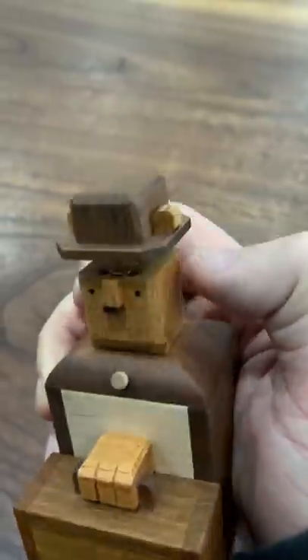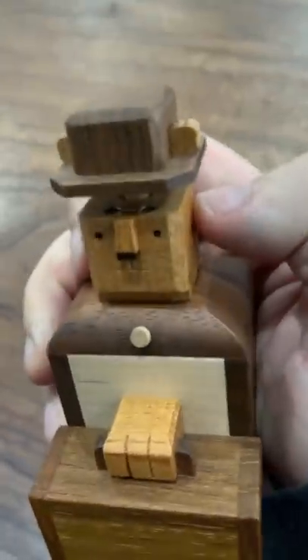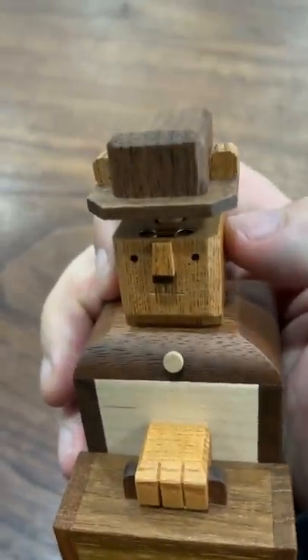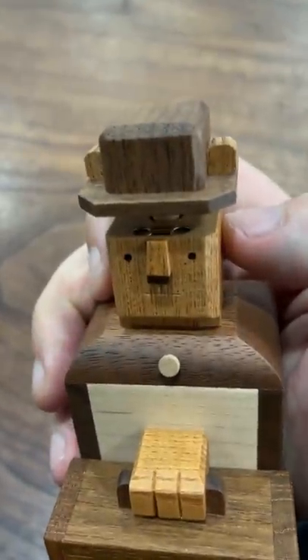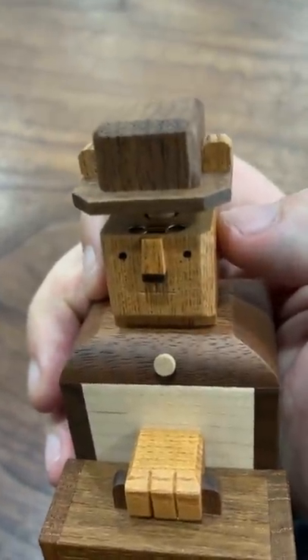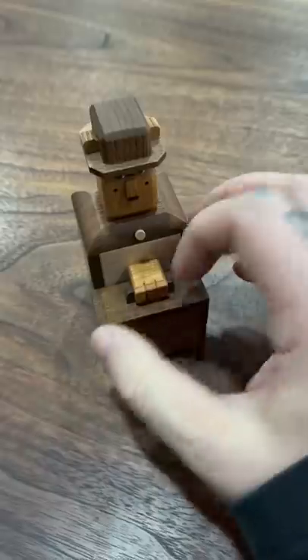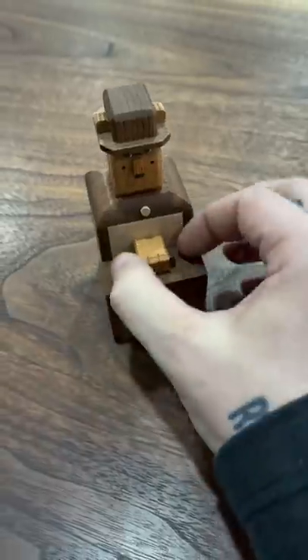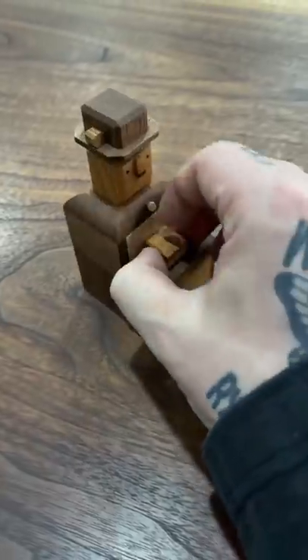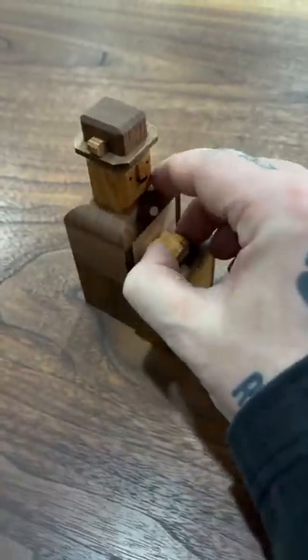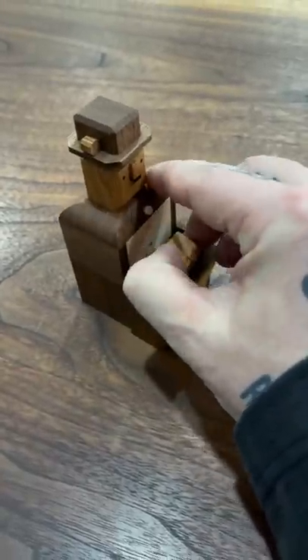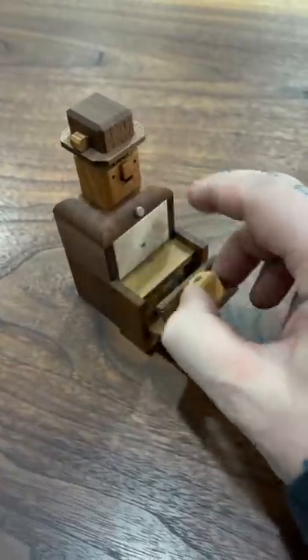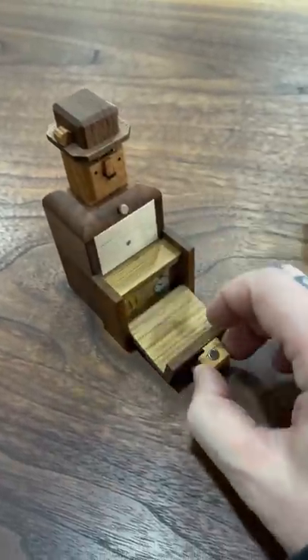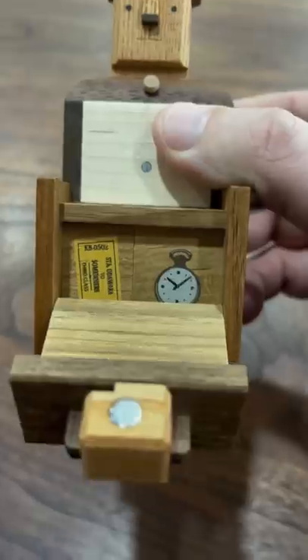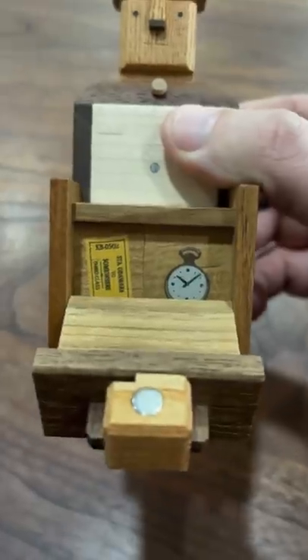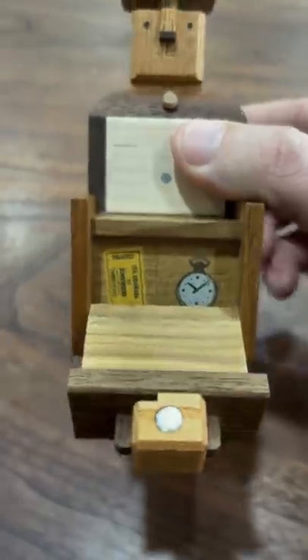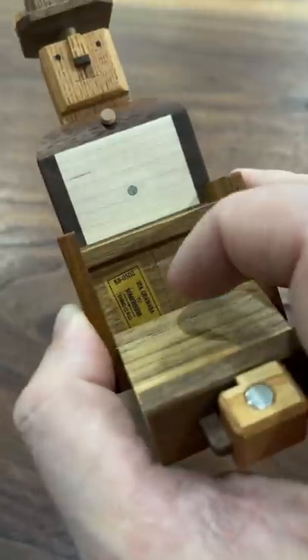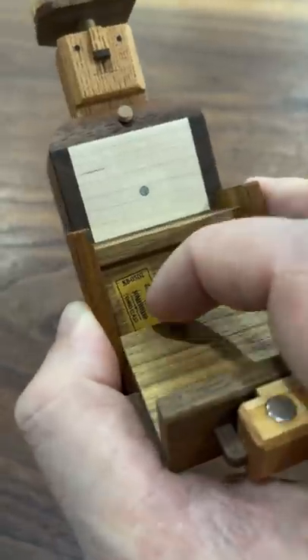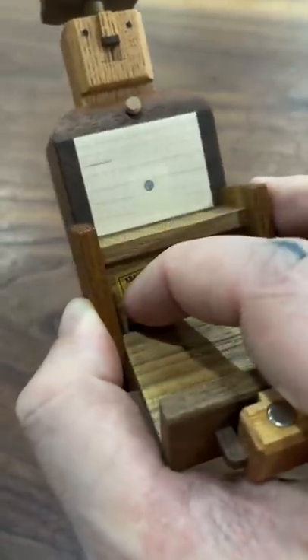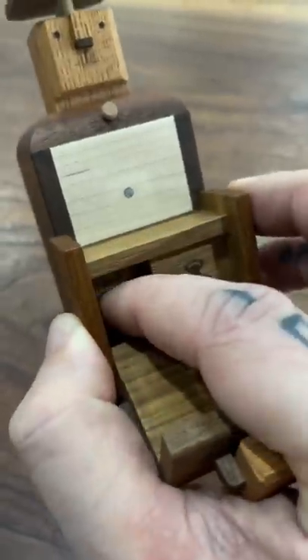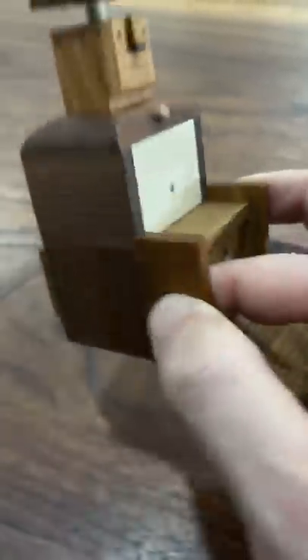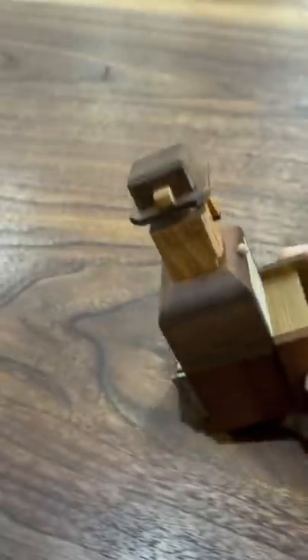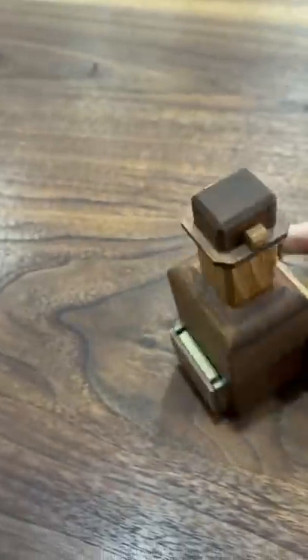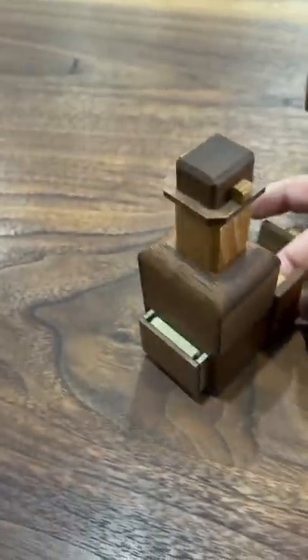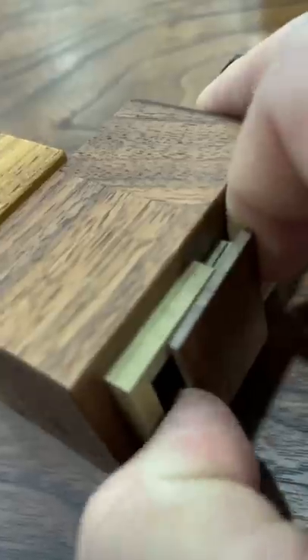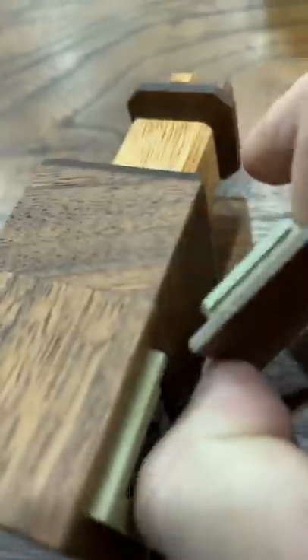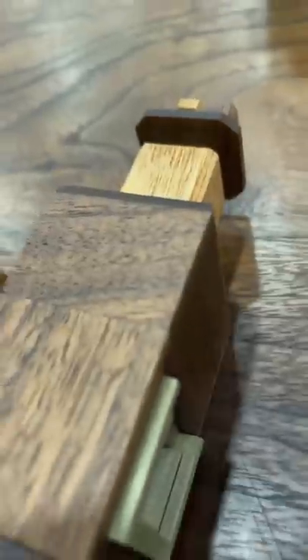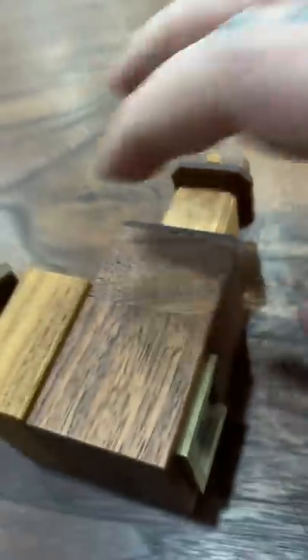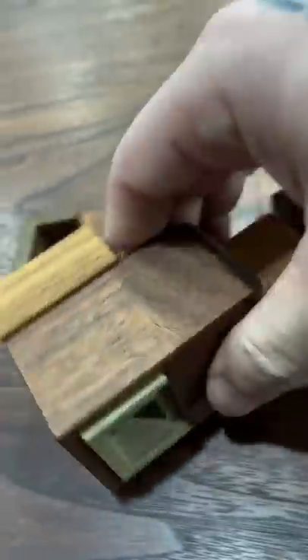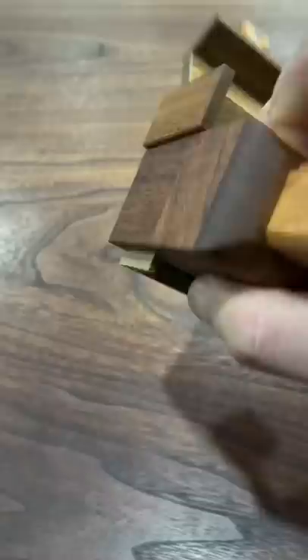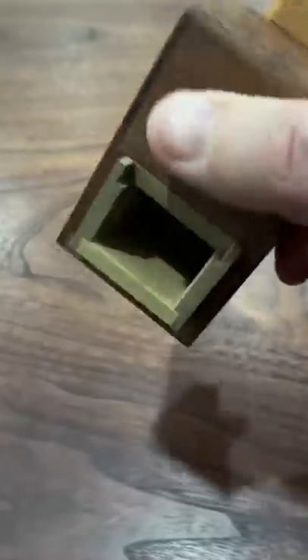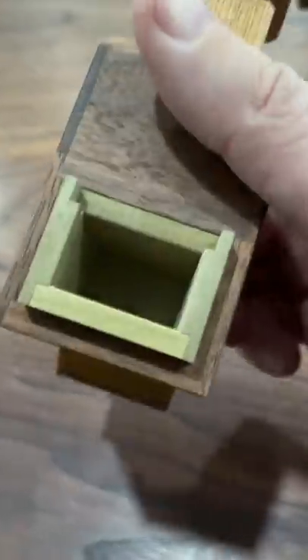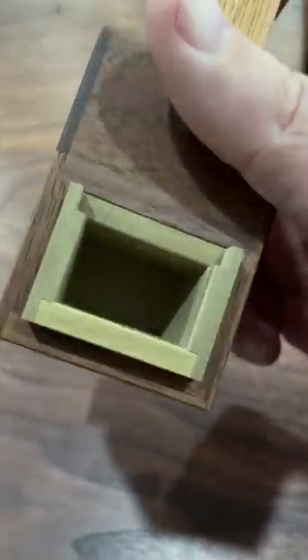His glasses are in his hat. As for his train ticket, it's in his briefcase. And once you've found the ticket, you've found a secret hiding spot.